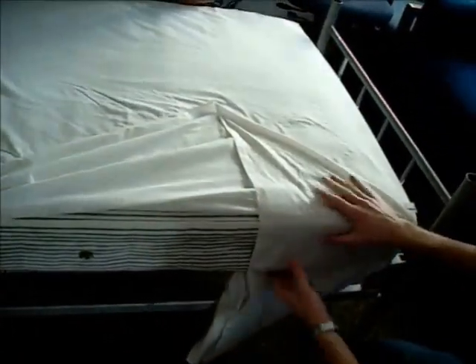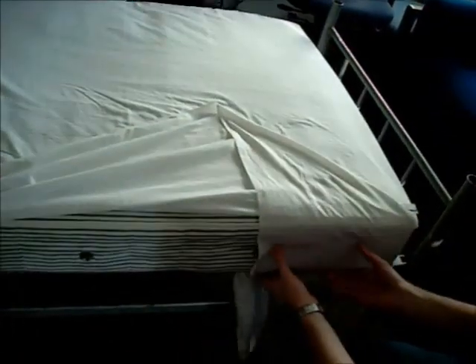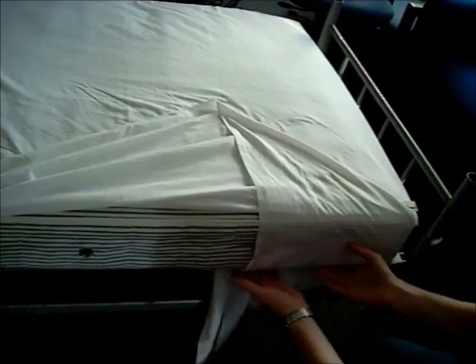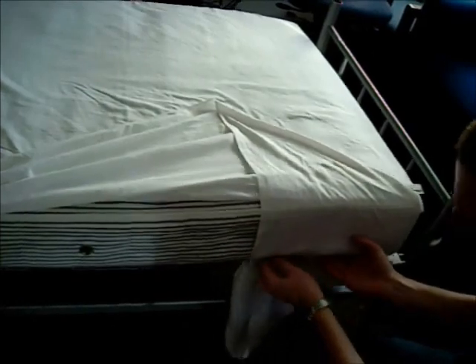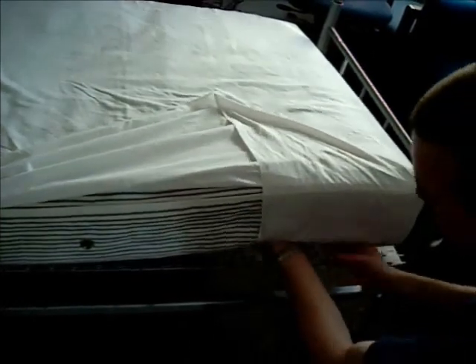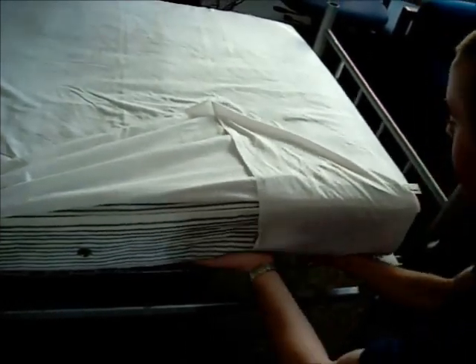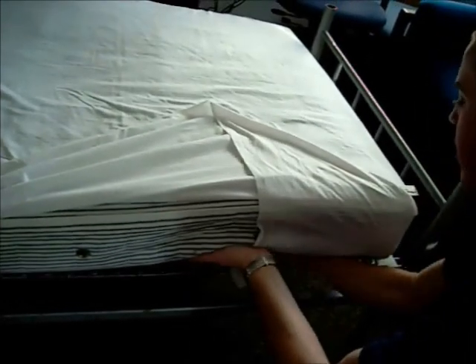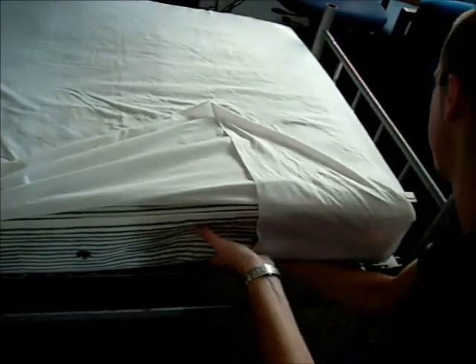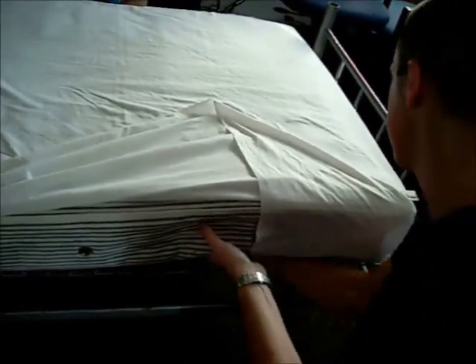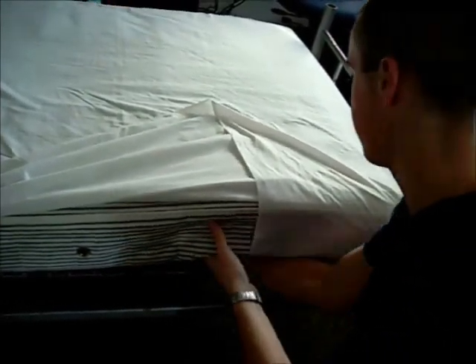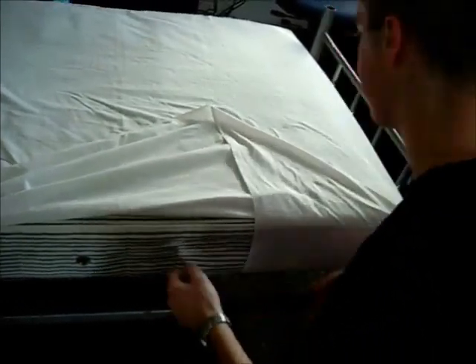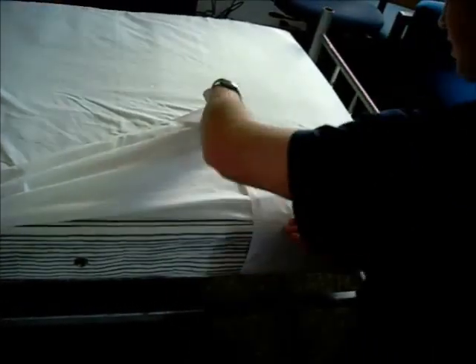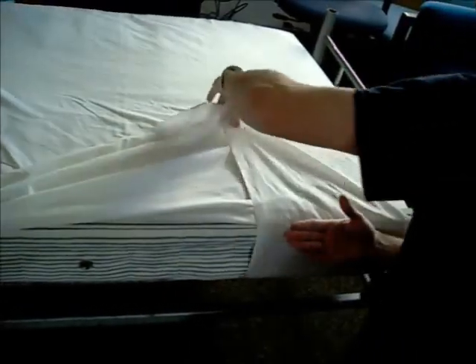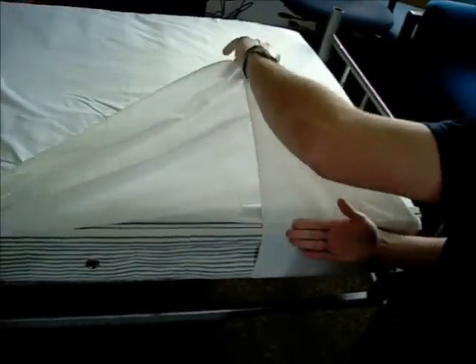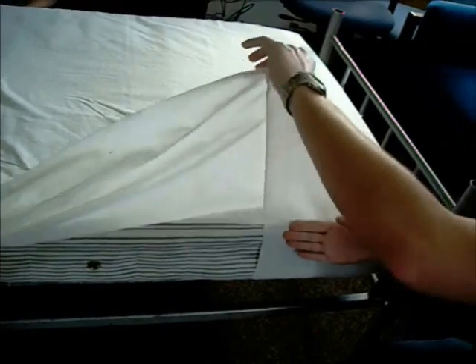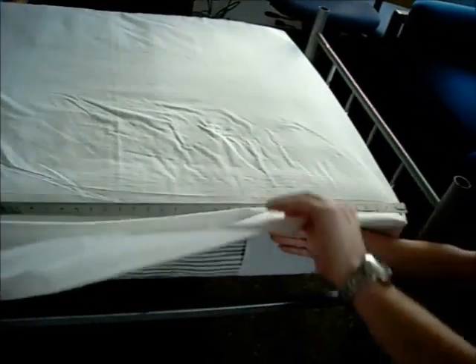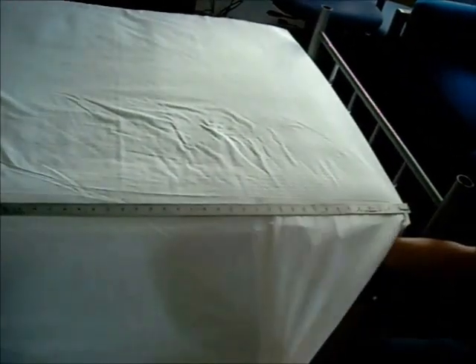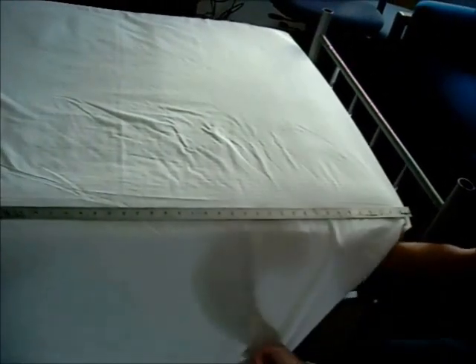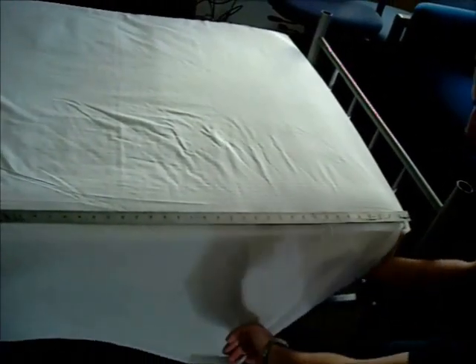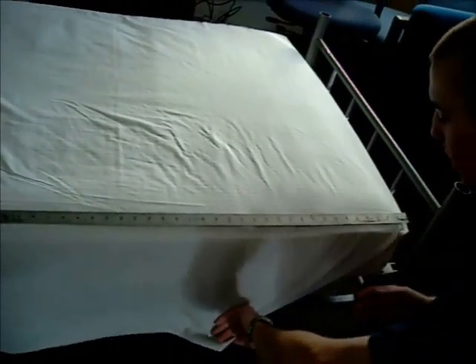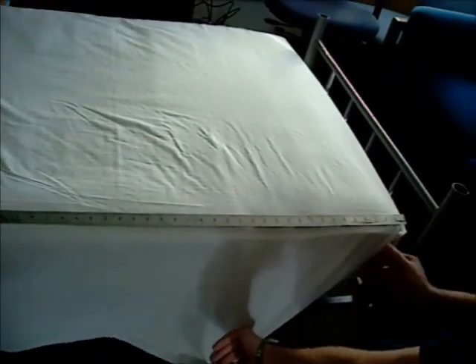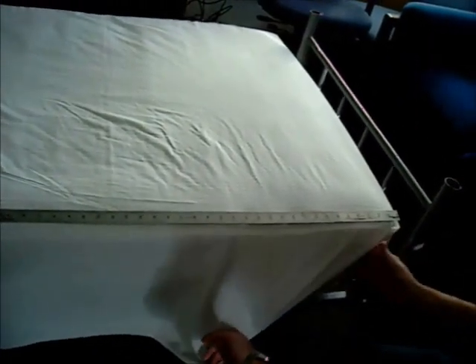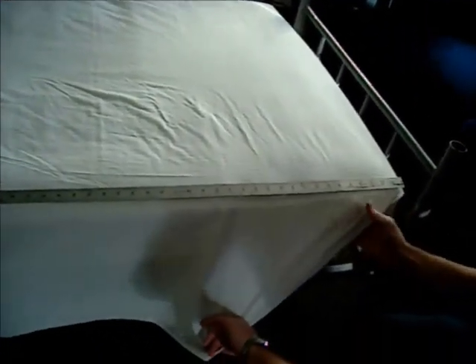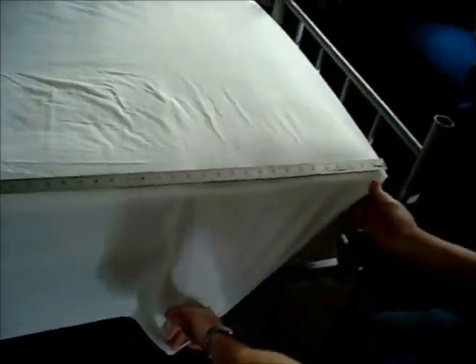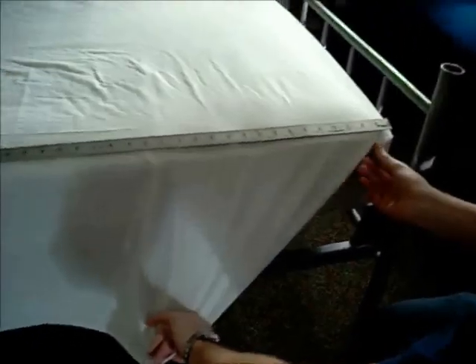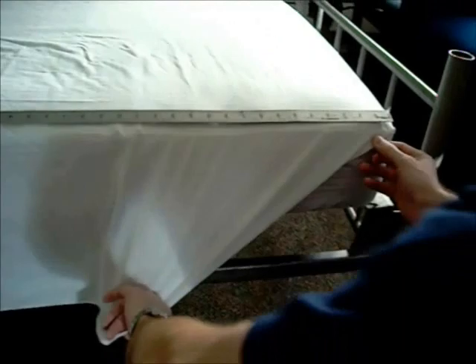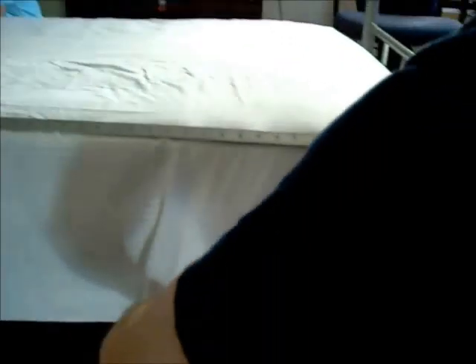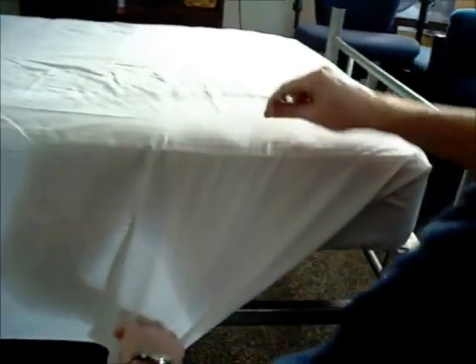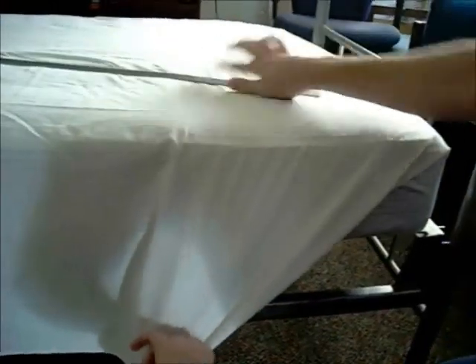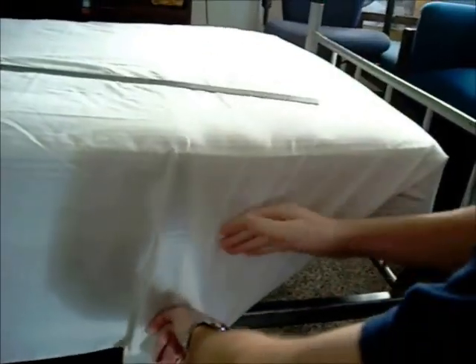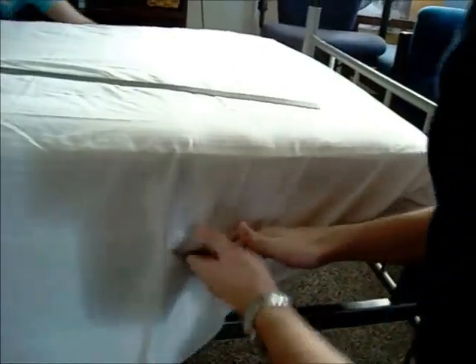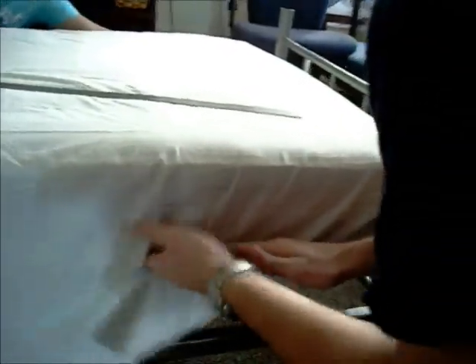Tuck the underneath portion of the sheet under the mattress, and then using your hand as a guide, put the top portion back over and under the mattress.